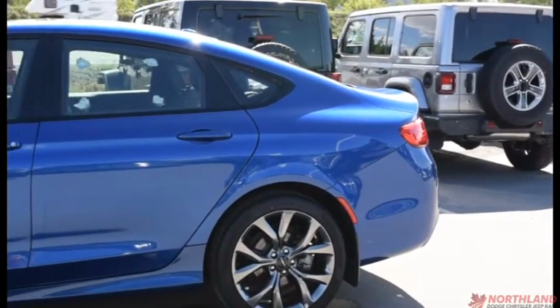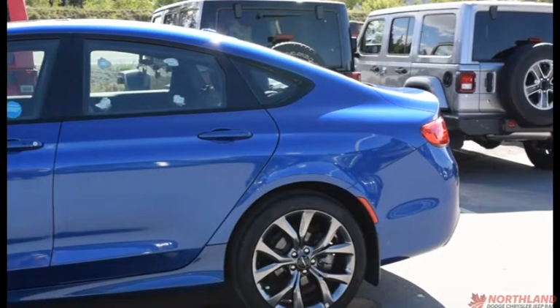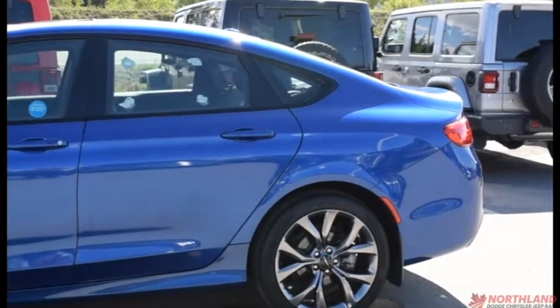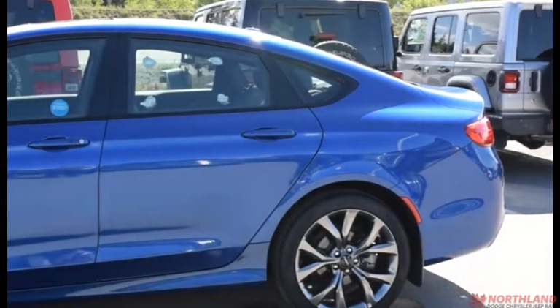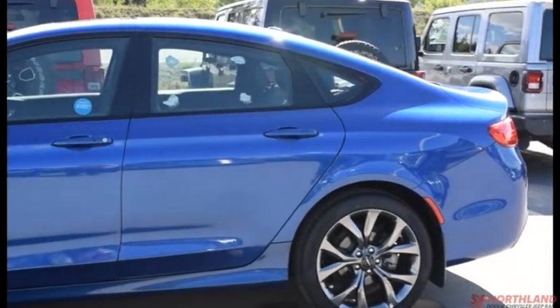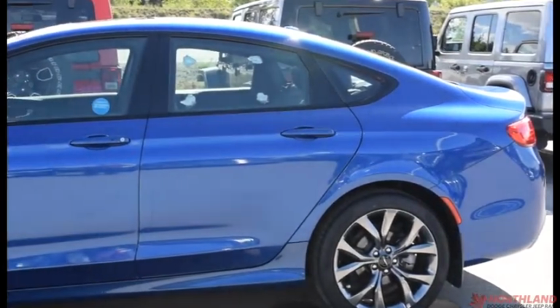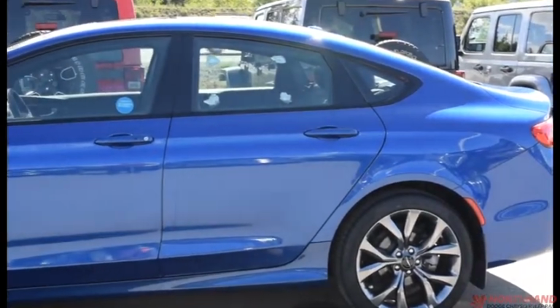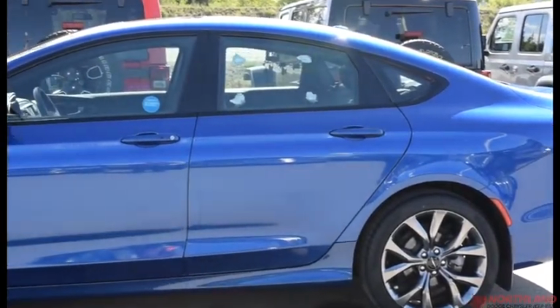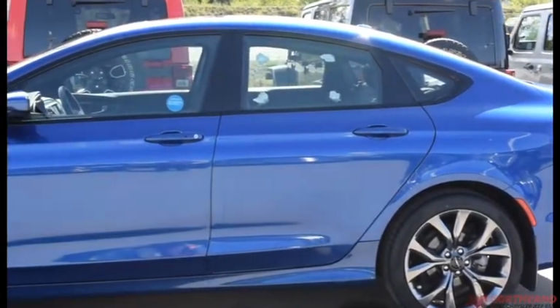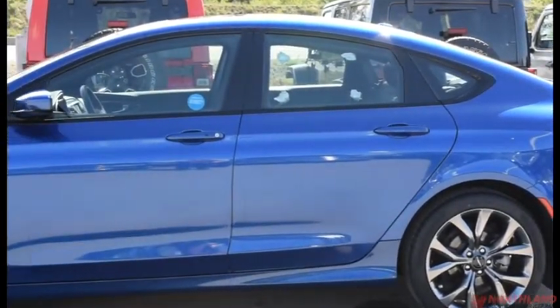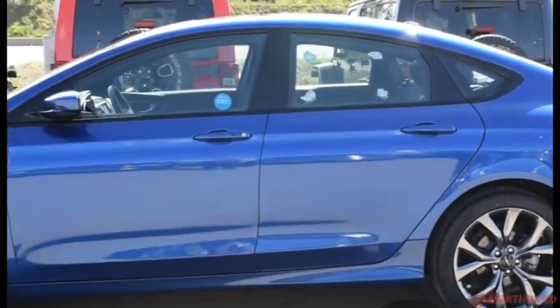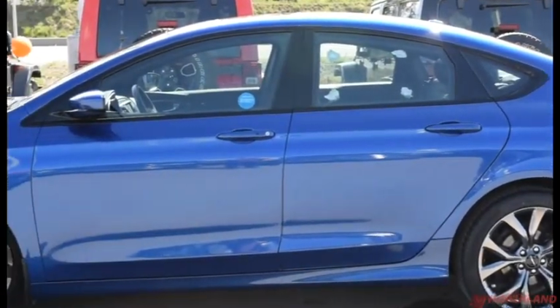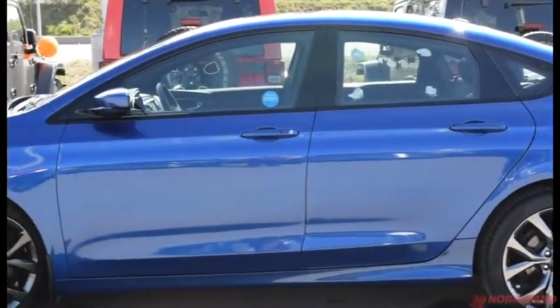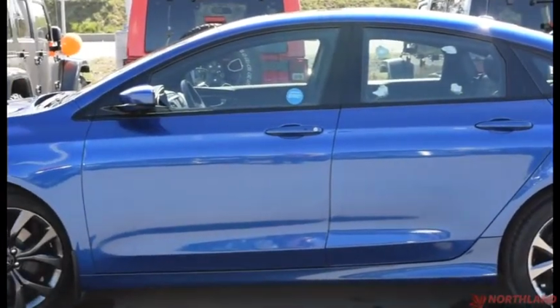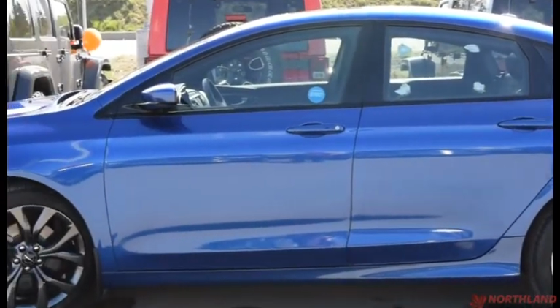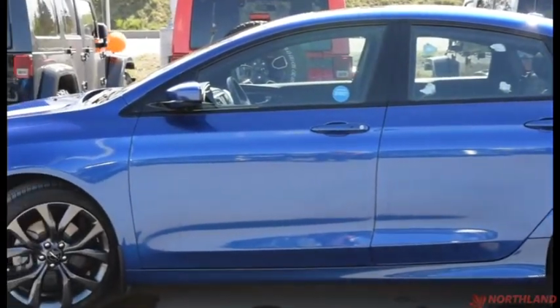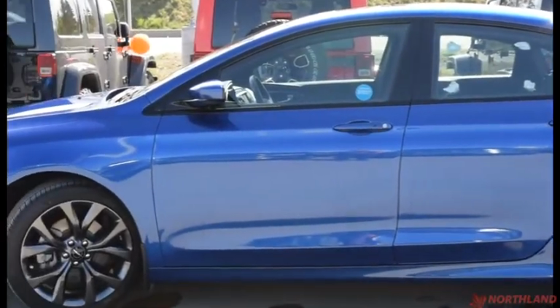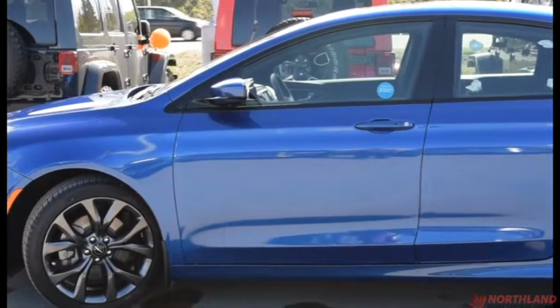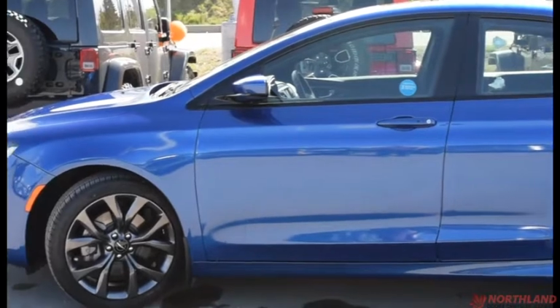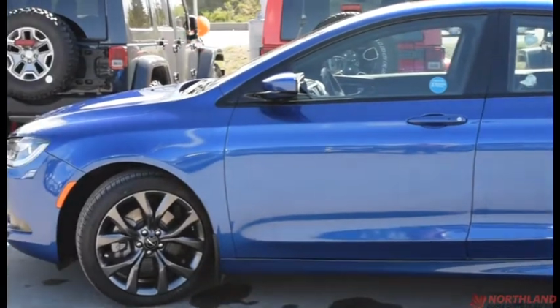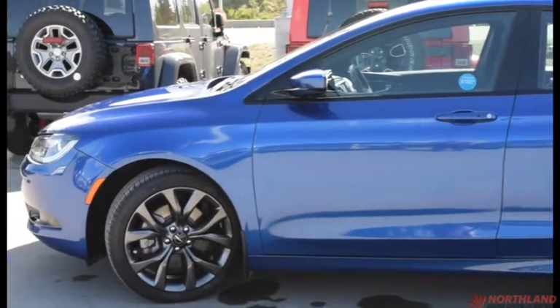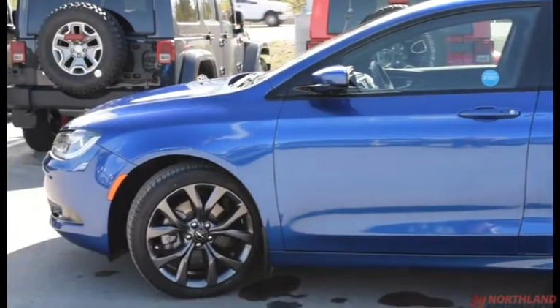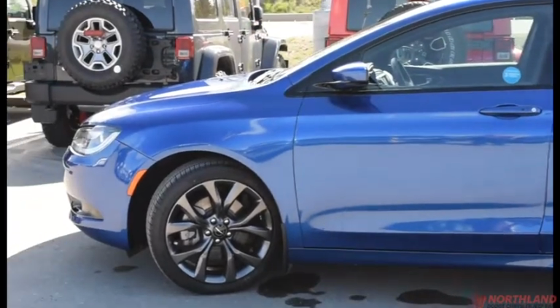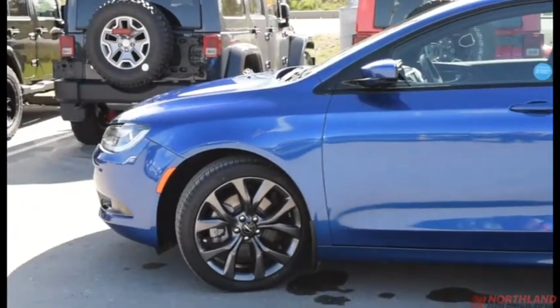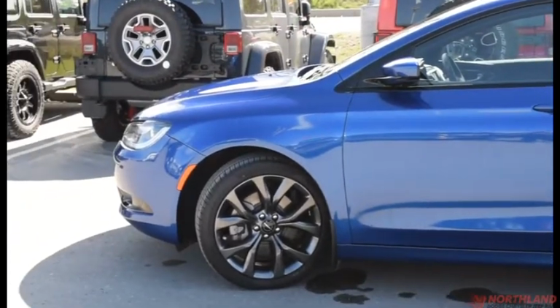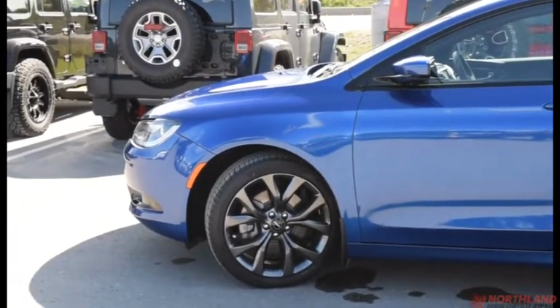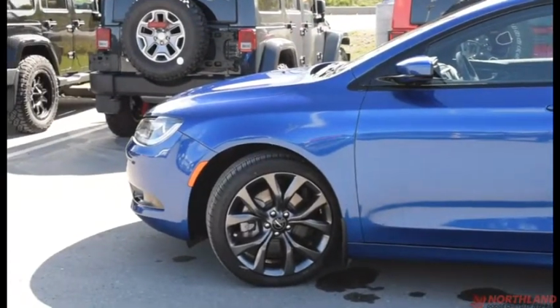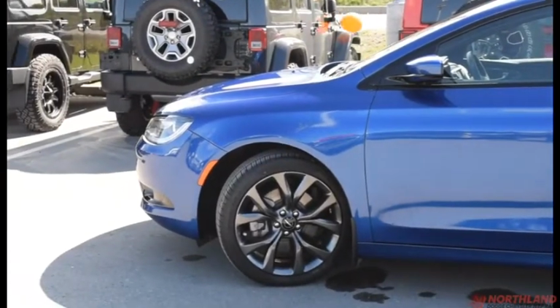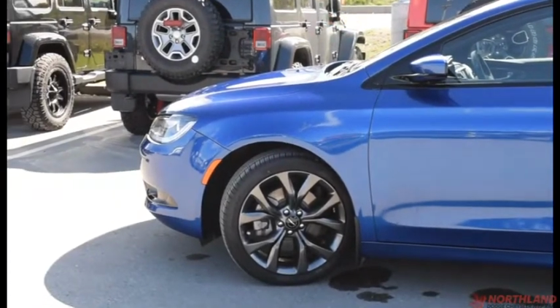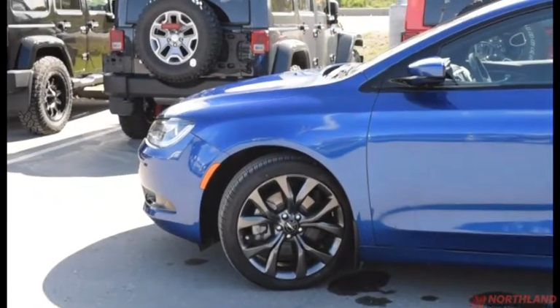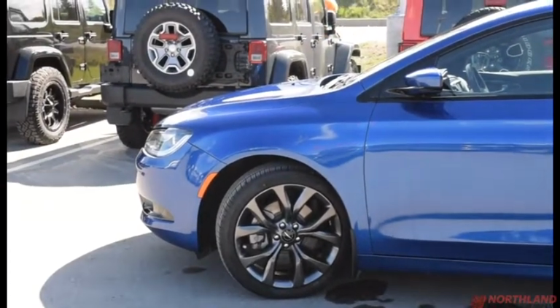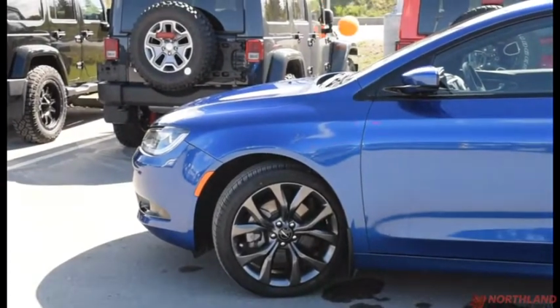Well, that does it for my walk around of the 2016 Chrysler 200S. If you want to come and take a closer look for yourself or take it for a test drive, come on down to Northland Dodge in Prince George and talk to our sales specialists. Thanks for watching.